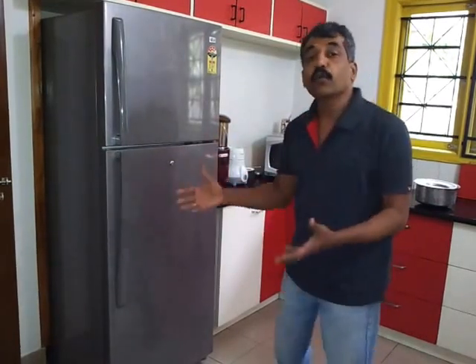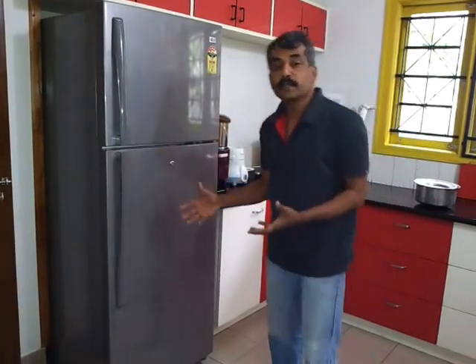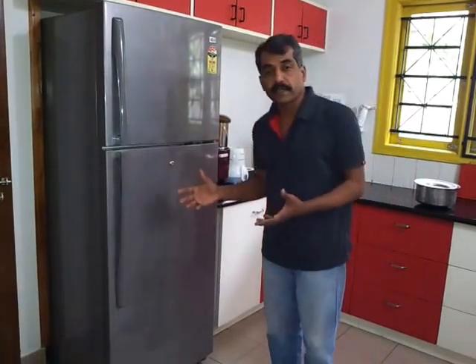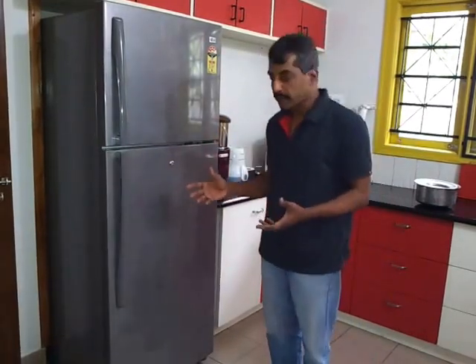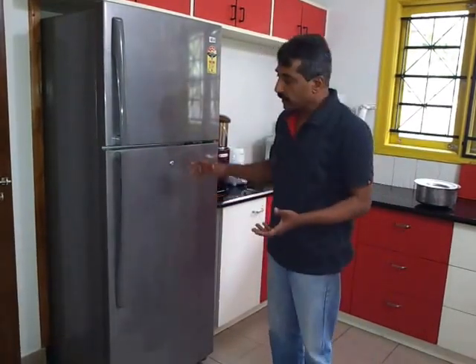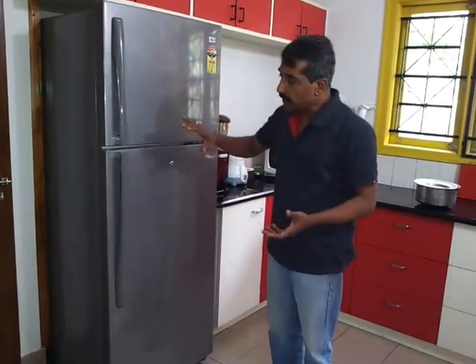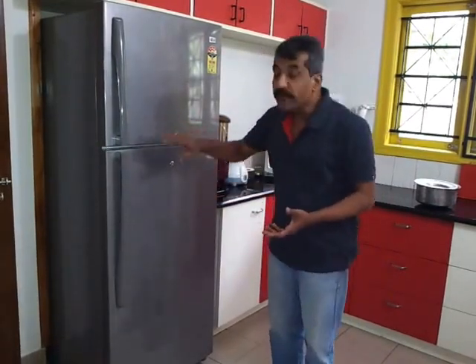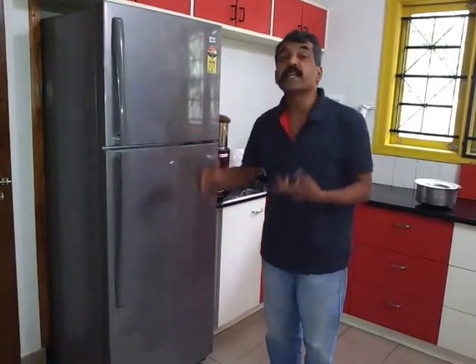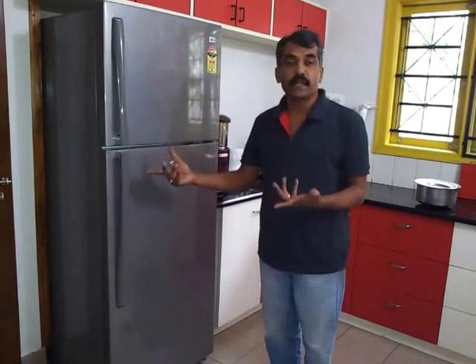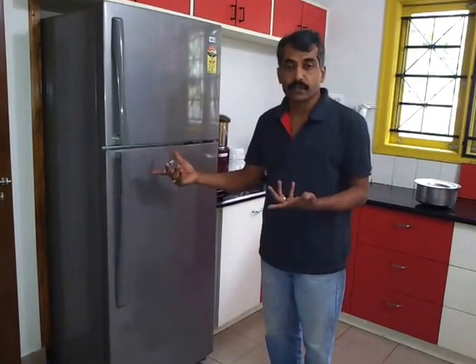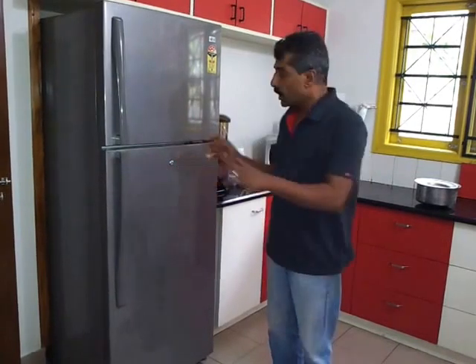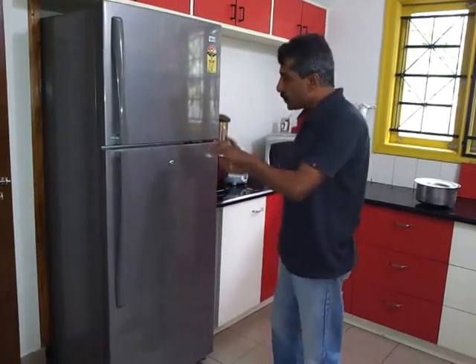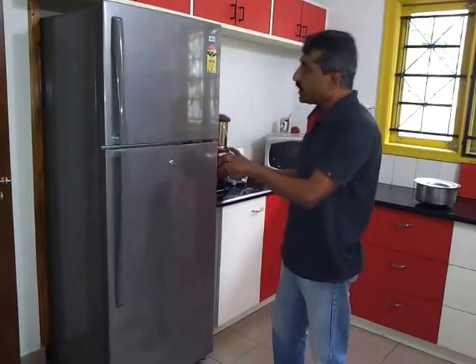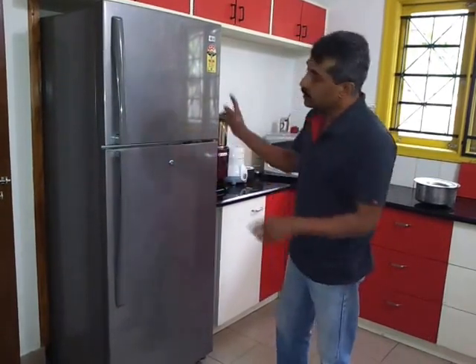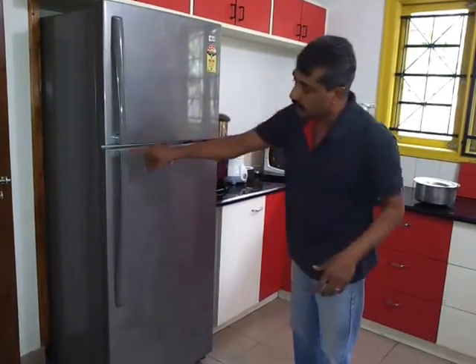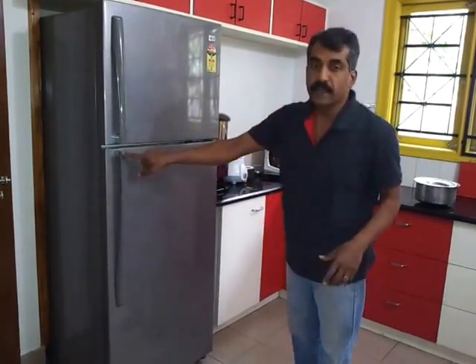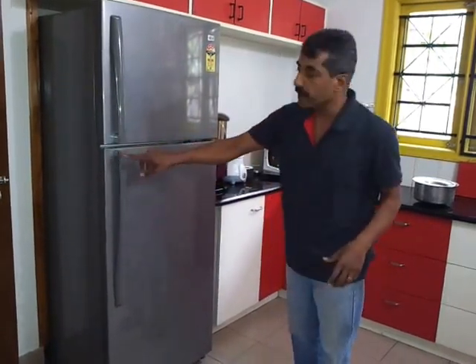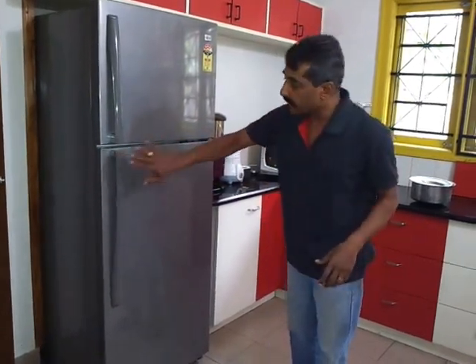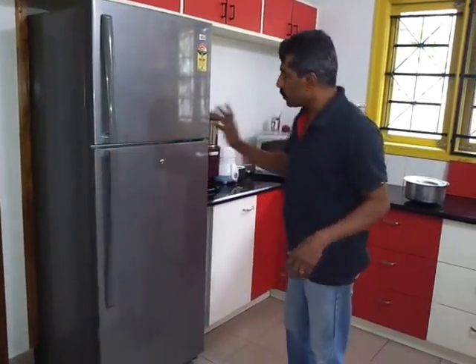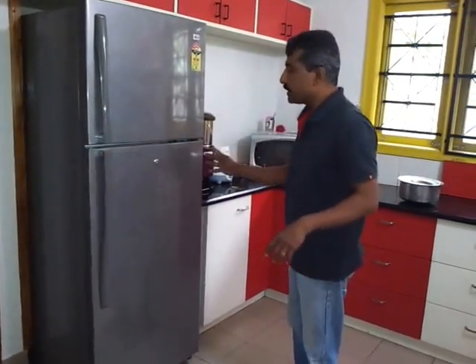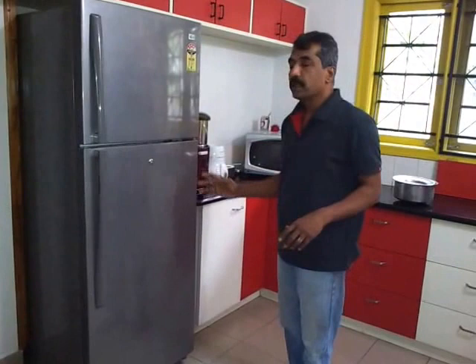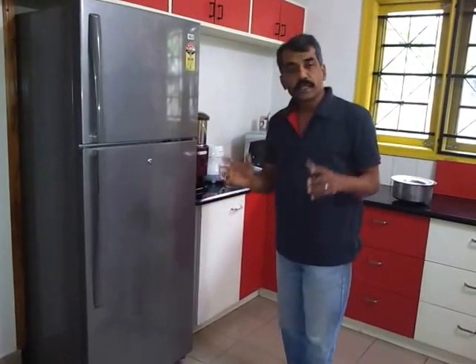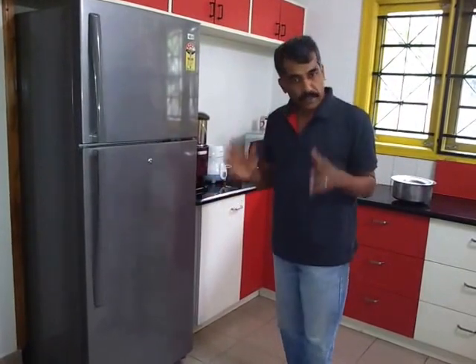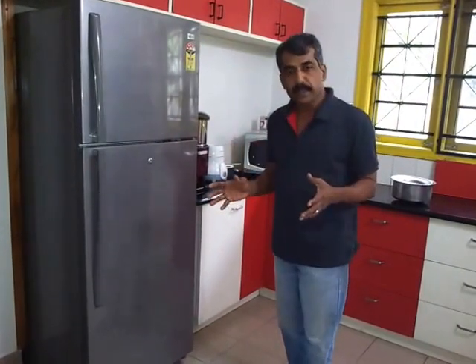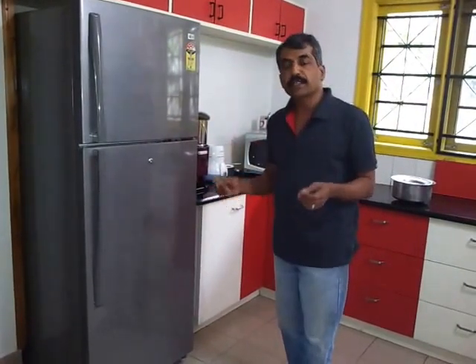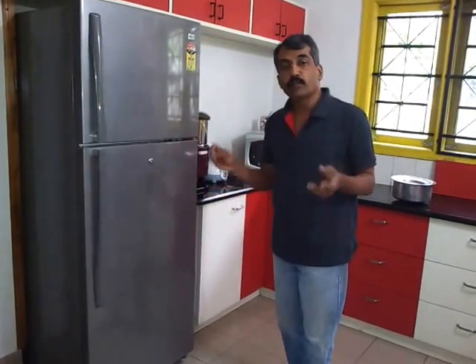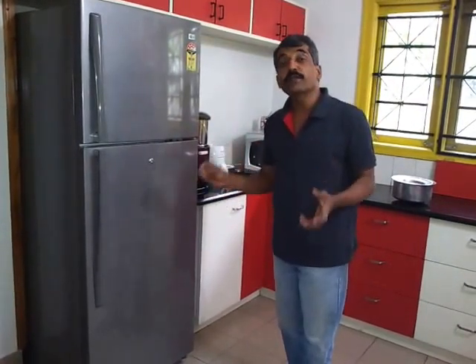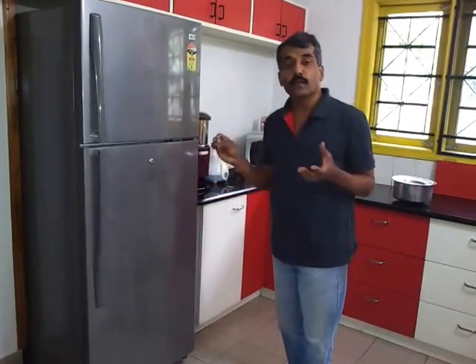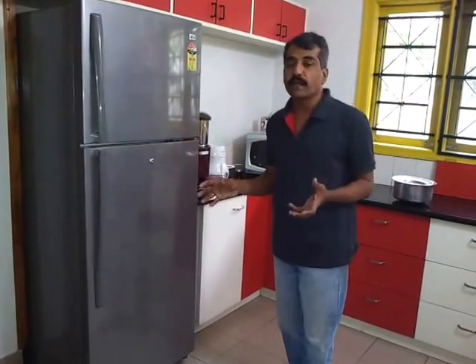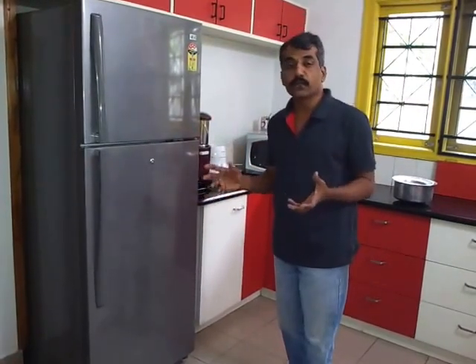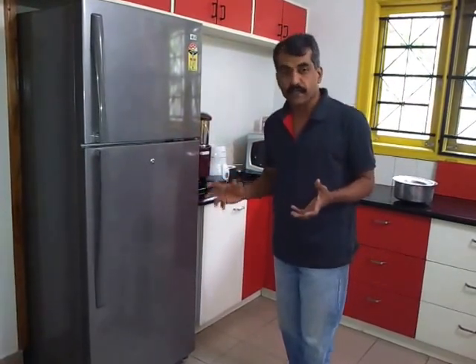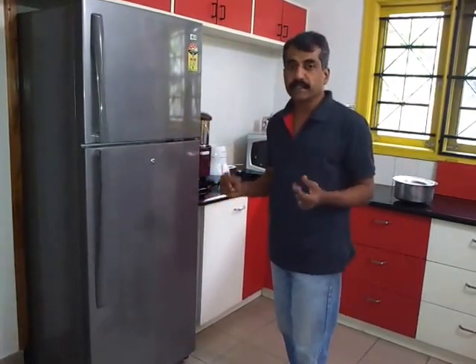There is more consumption of electricity and it is very inconvenient to use. If you switch the hinges to the left side and the handle to the right side, you can save electricity and it will be the most convenient way of using refrigerators.